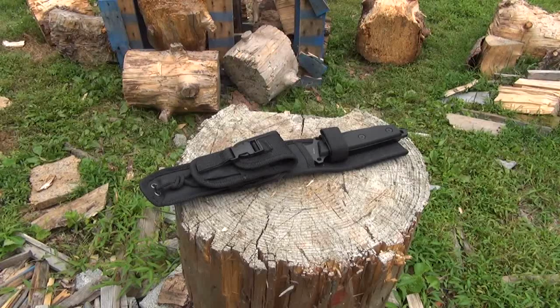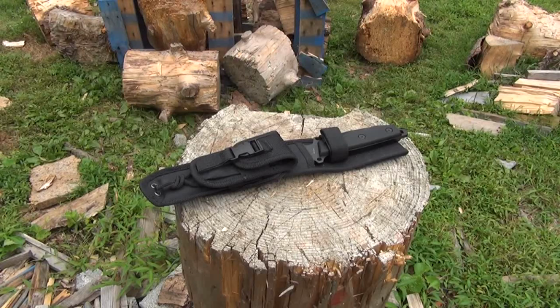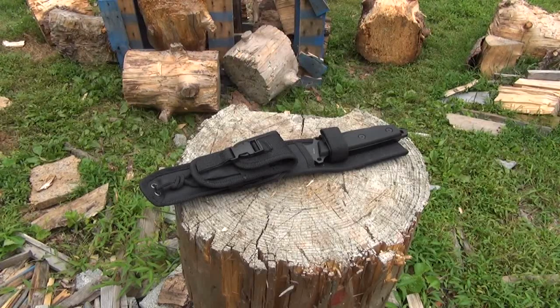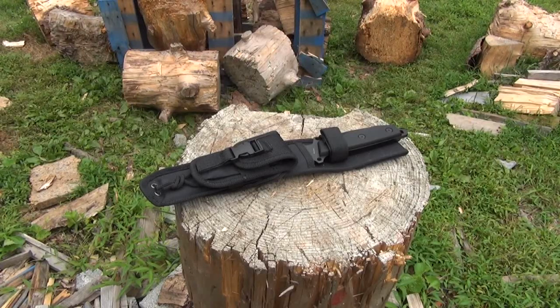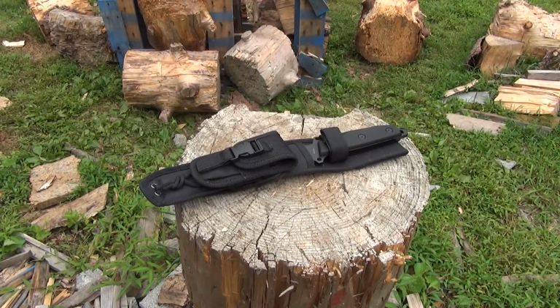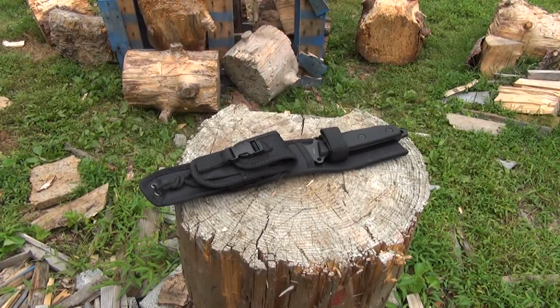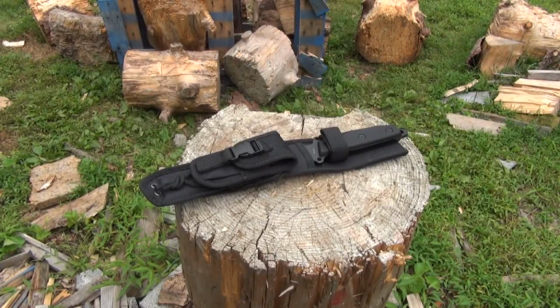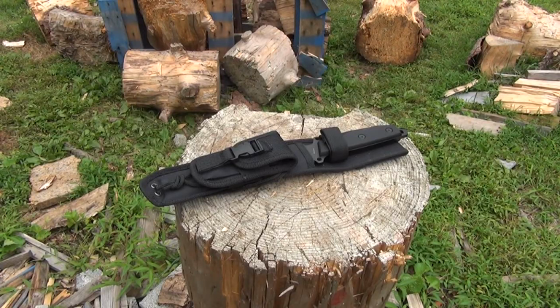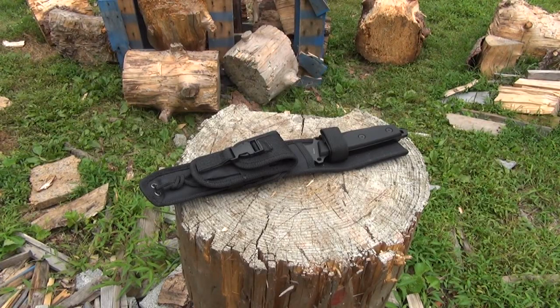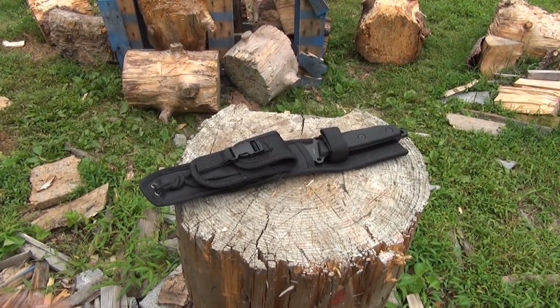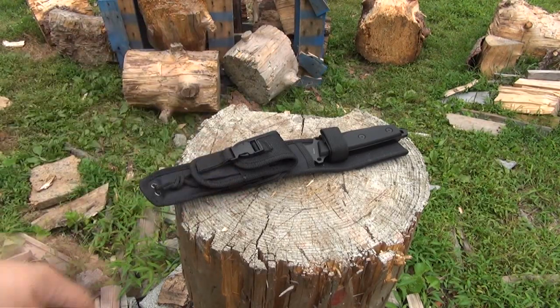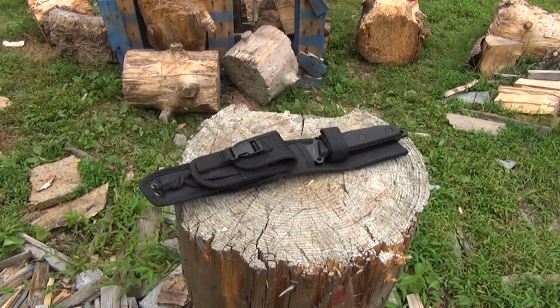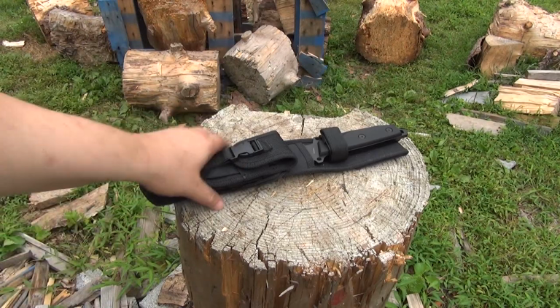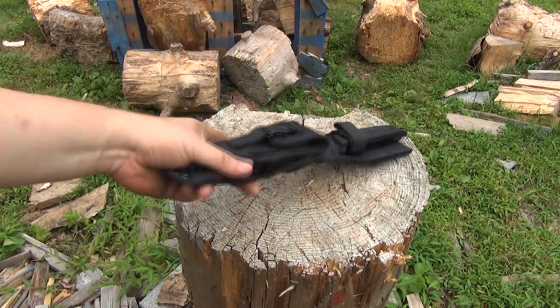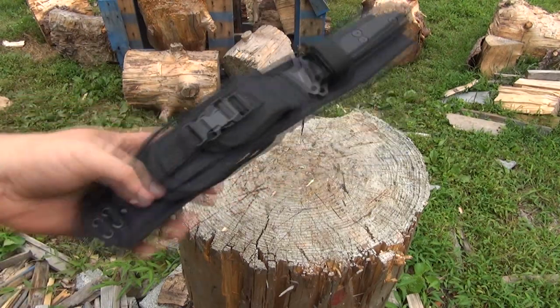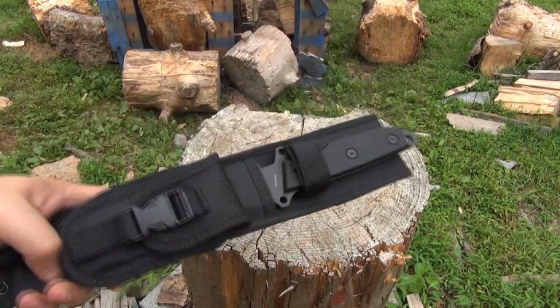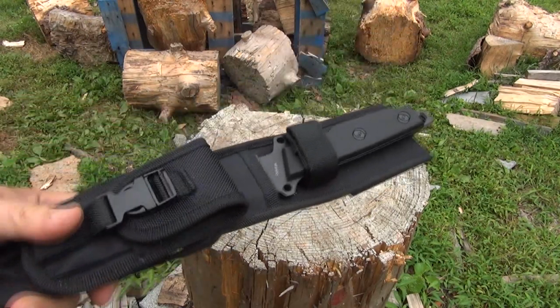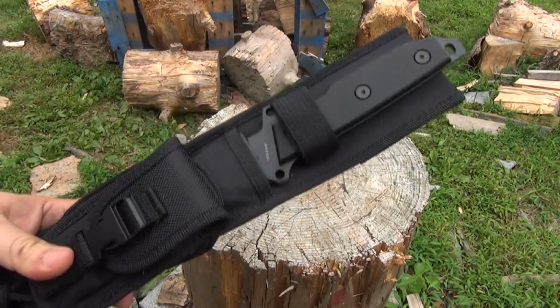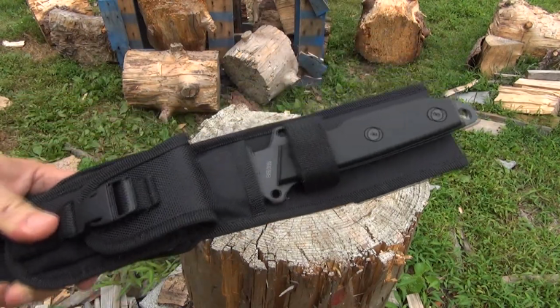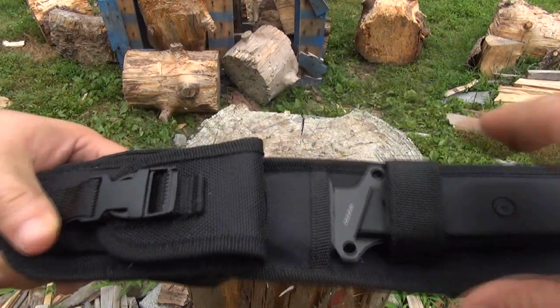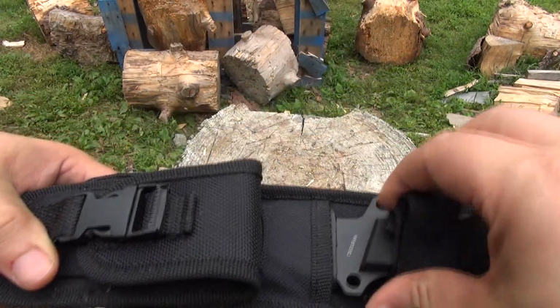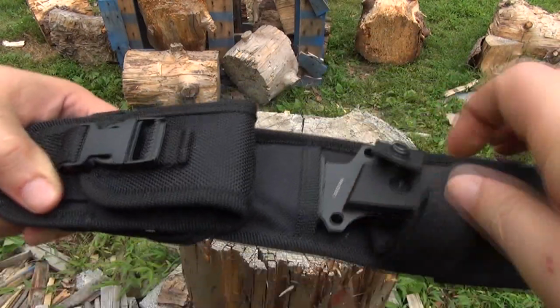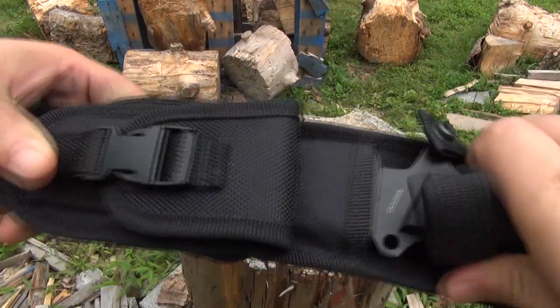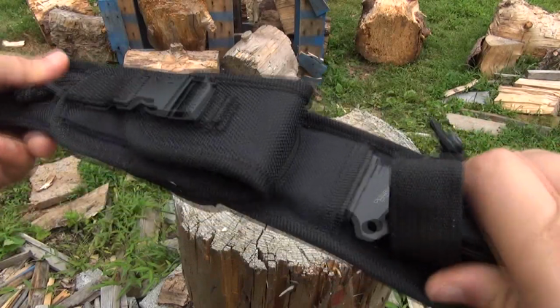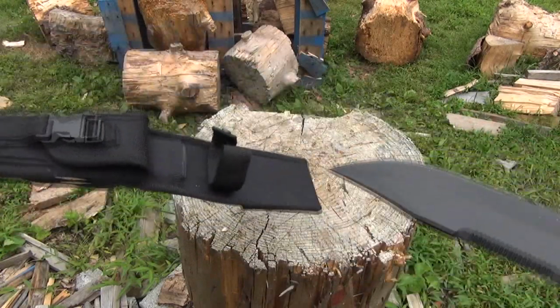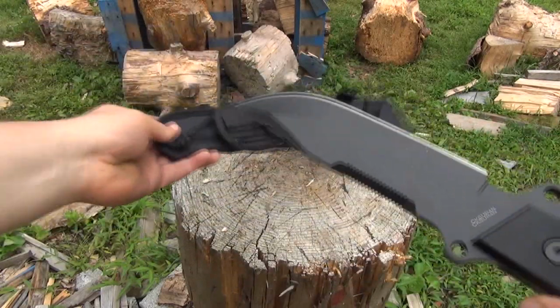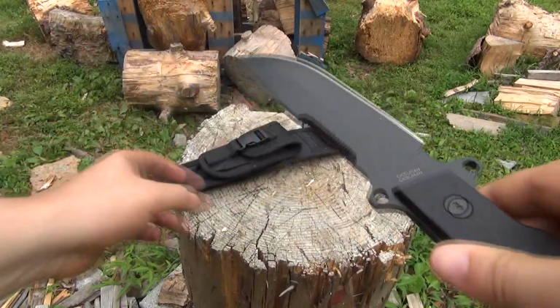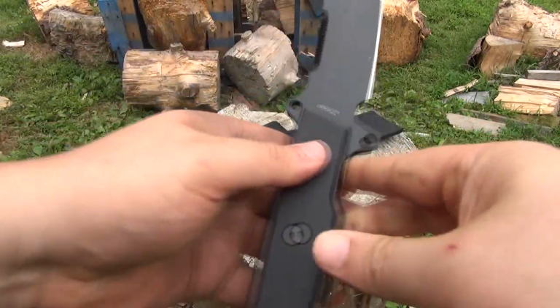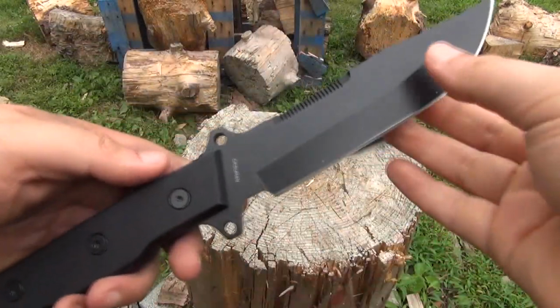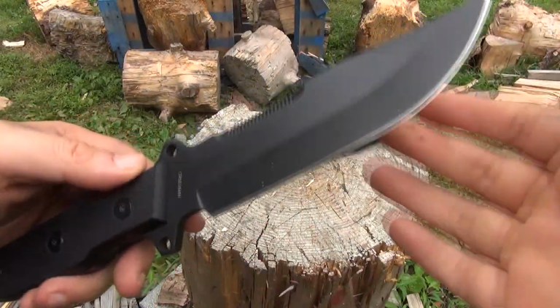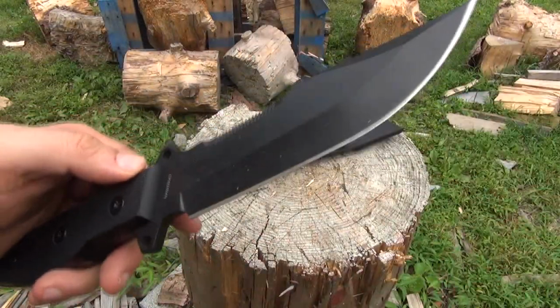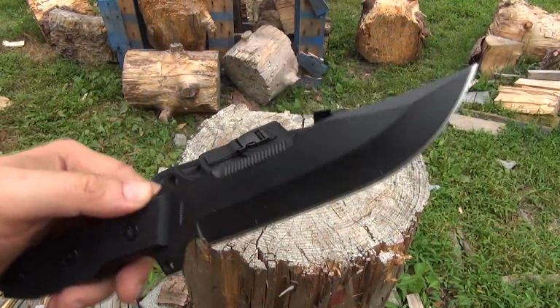Hey YouTube, welcome to the We All Juggle Knives channel. Got another stump top review for you. This is the Smith & Wesson Homeland Security Buoy. Let's just take a look at this here.